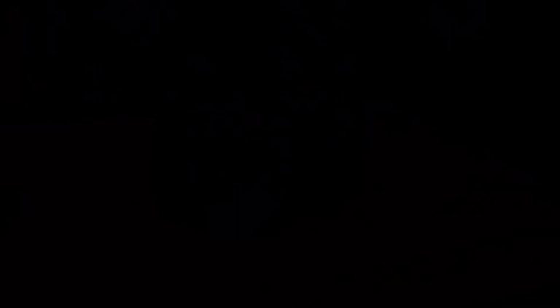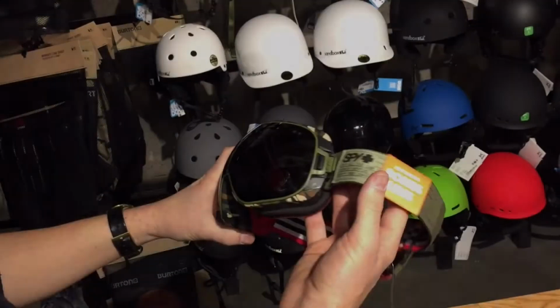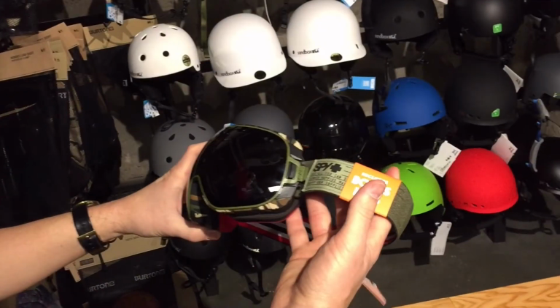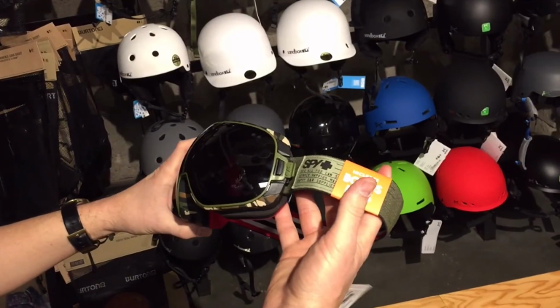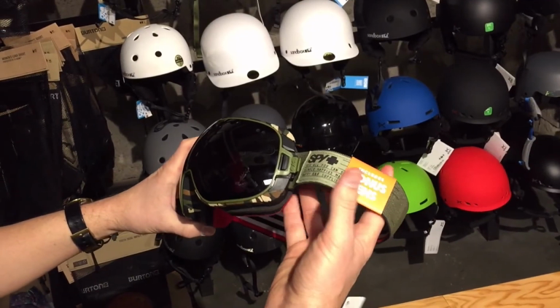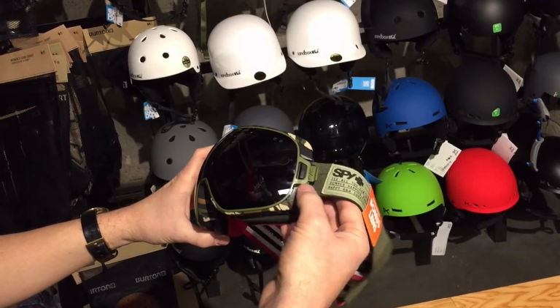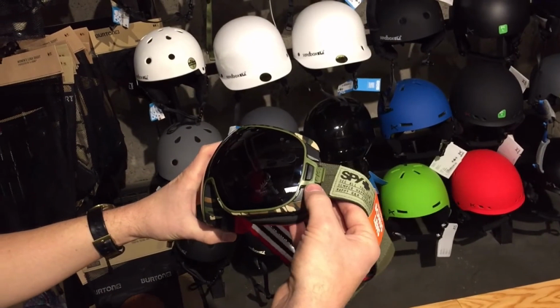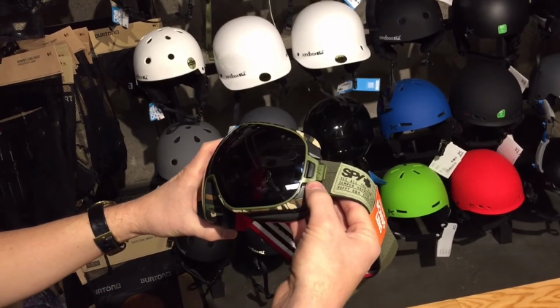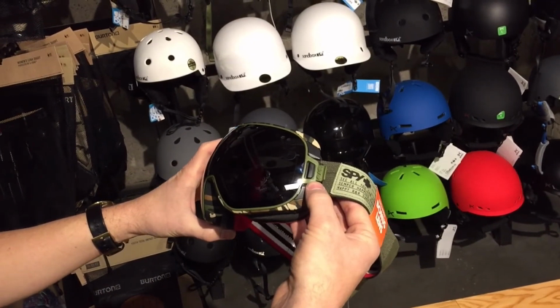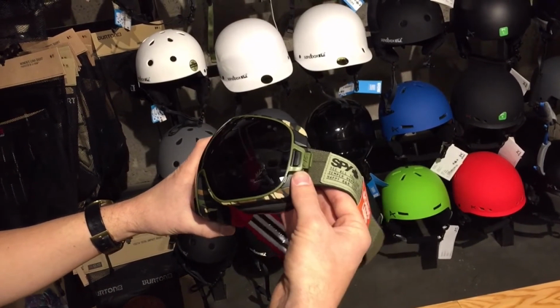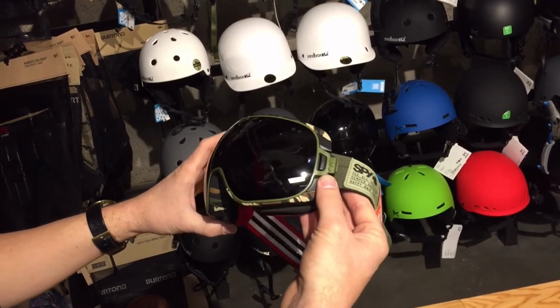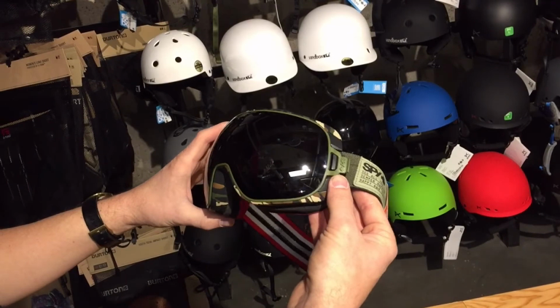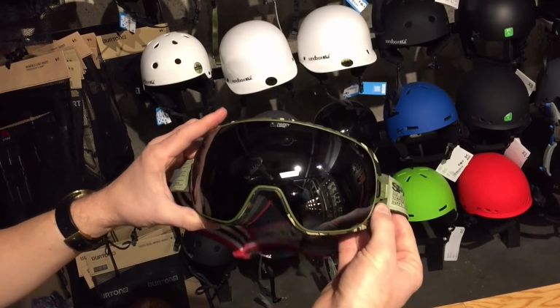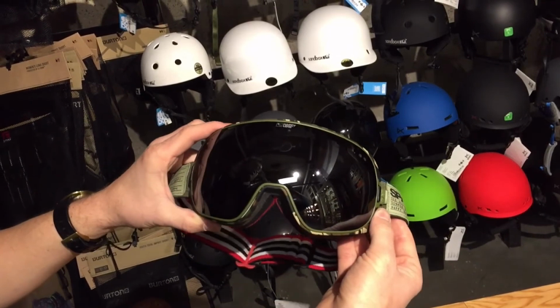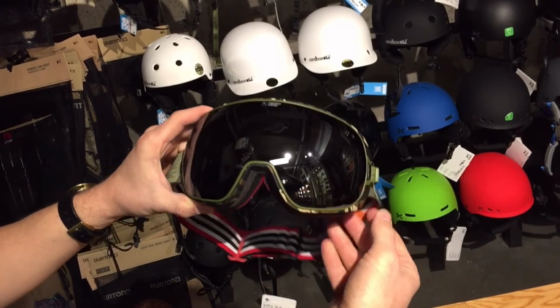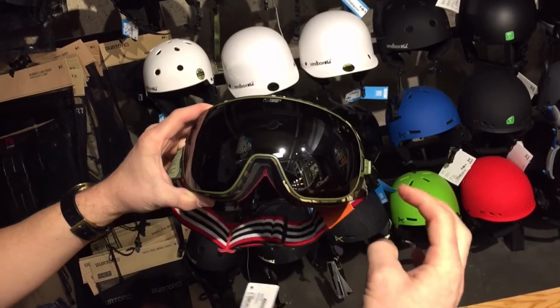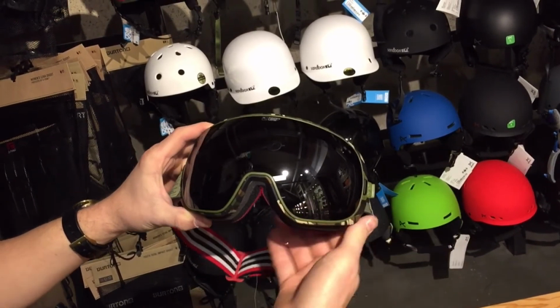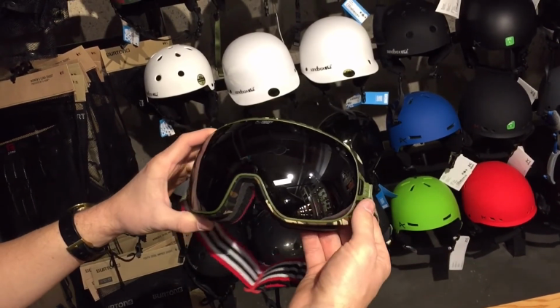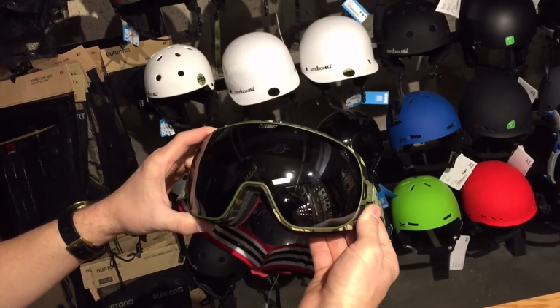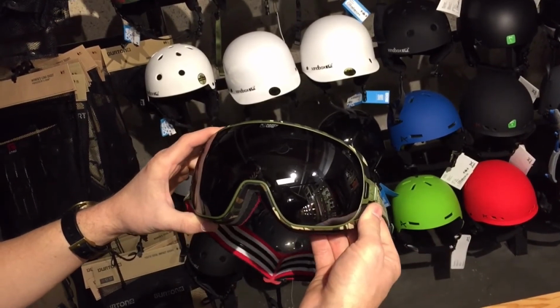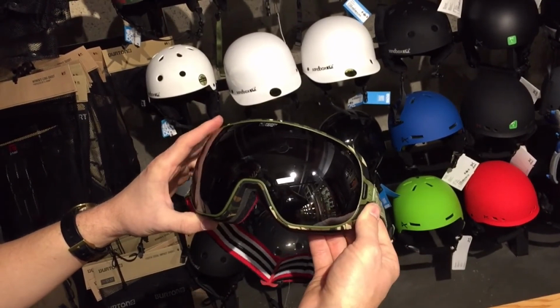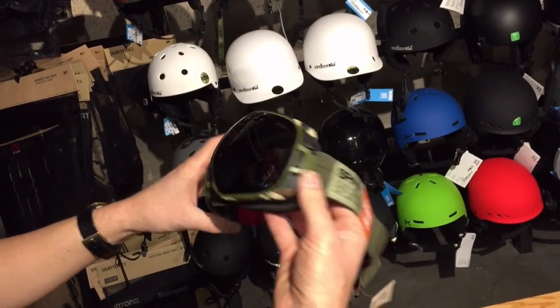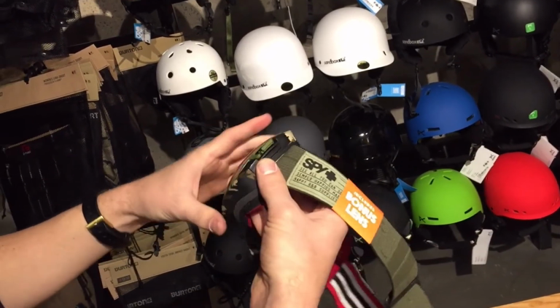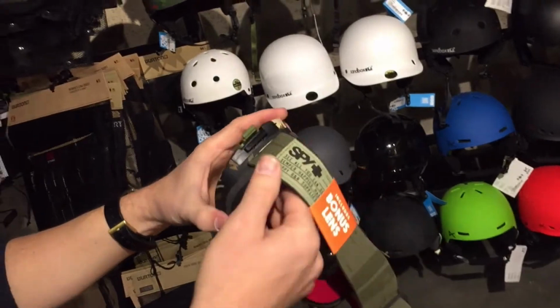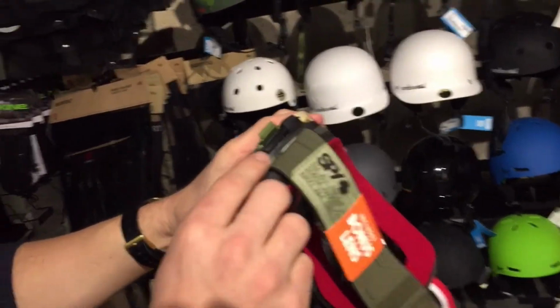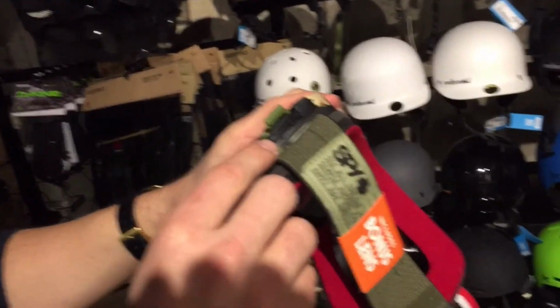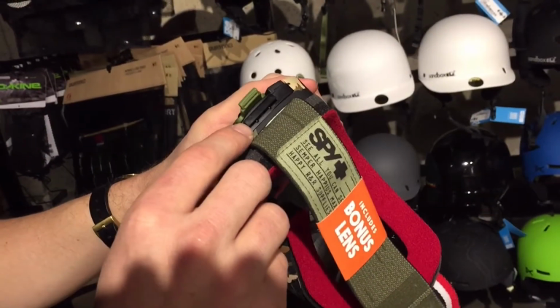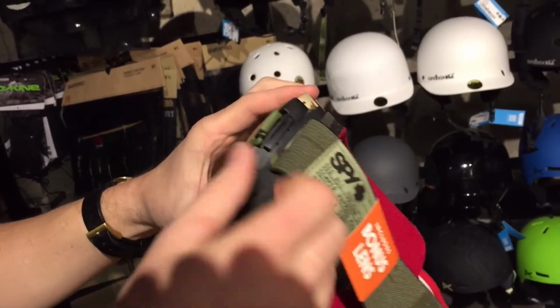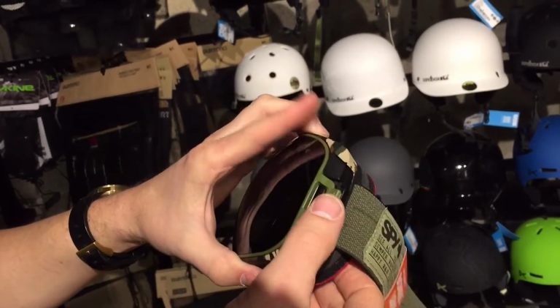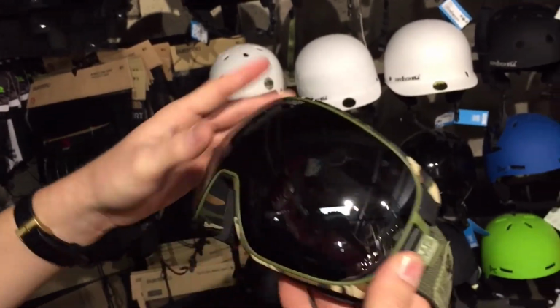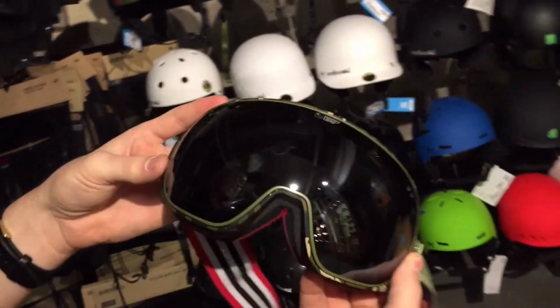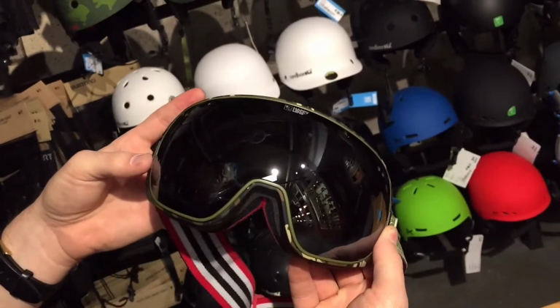Up here we got the Spy Doom with their lock steady system. This system is available on both the Doom and the smaller size Bravo, so there's a lot of options there. The whole system relies on this button and the toggles on the side of the goggles.